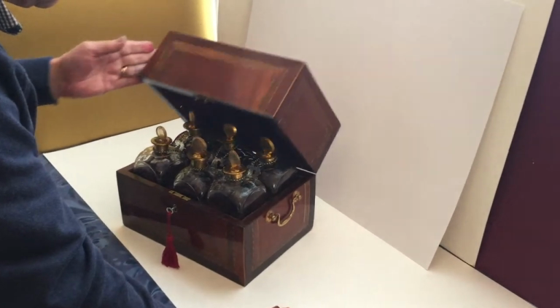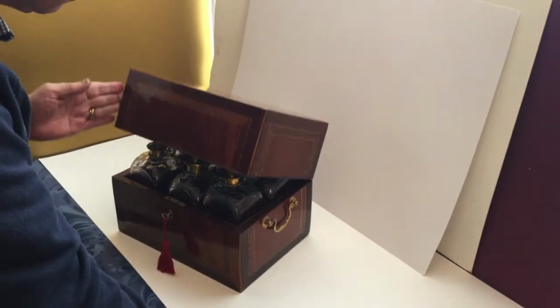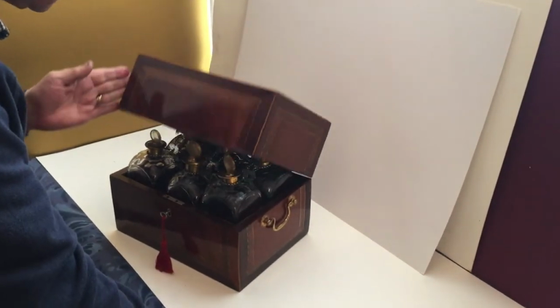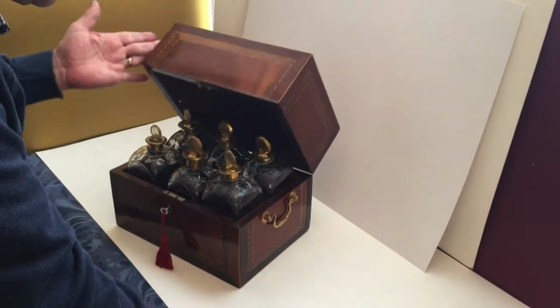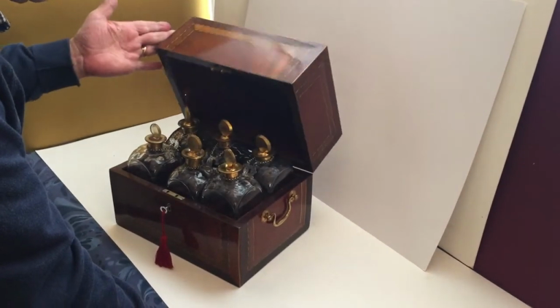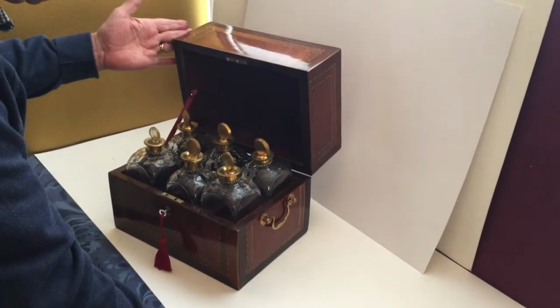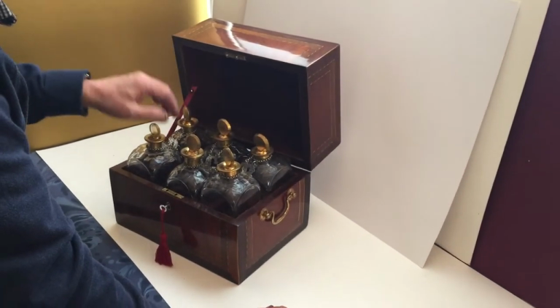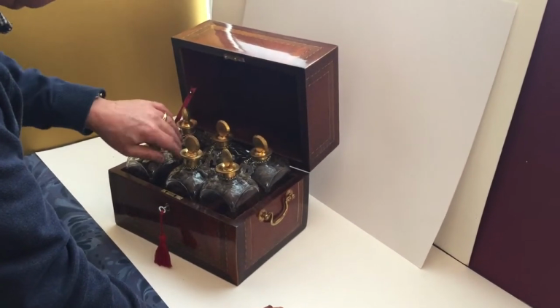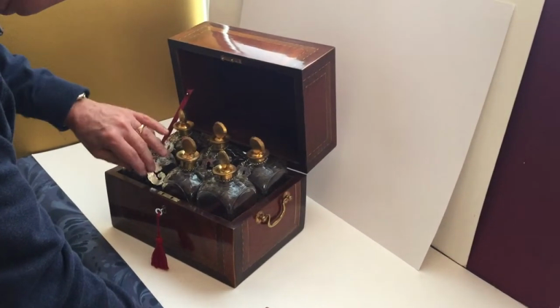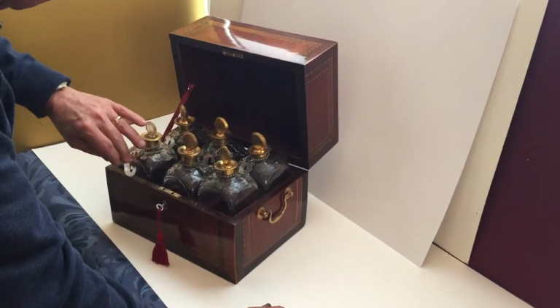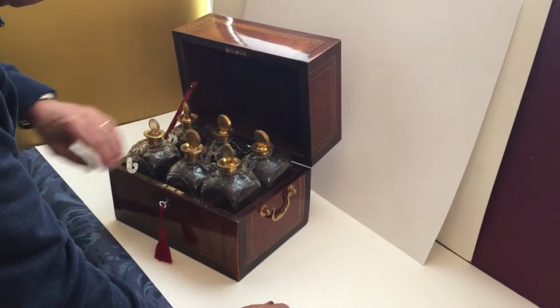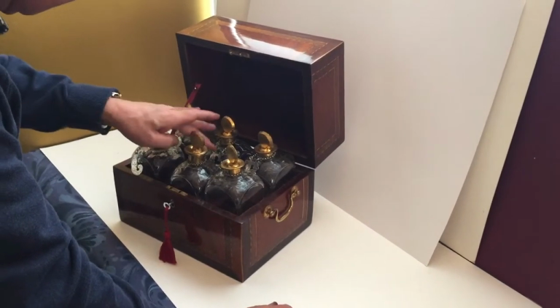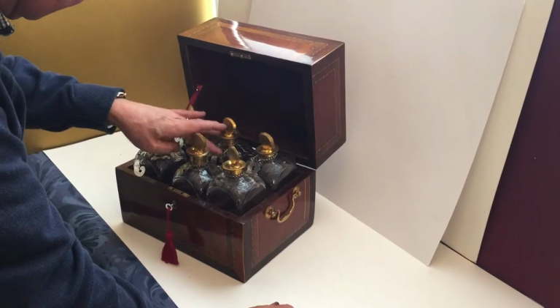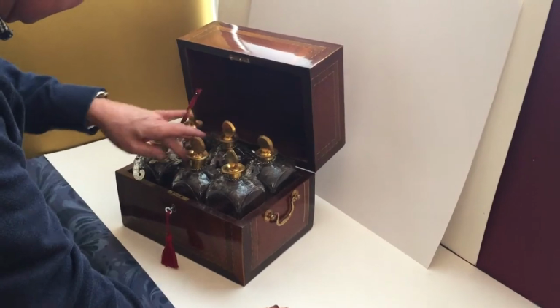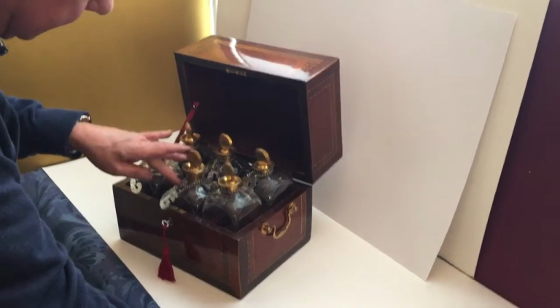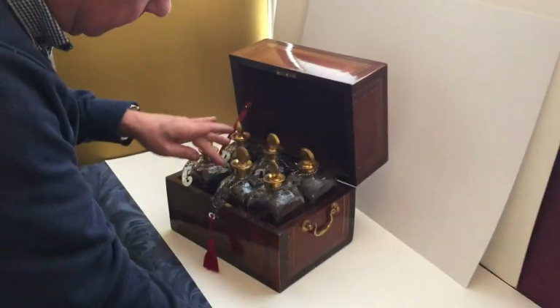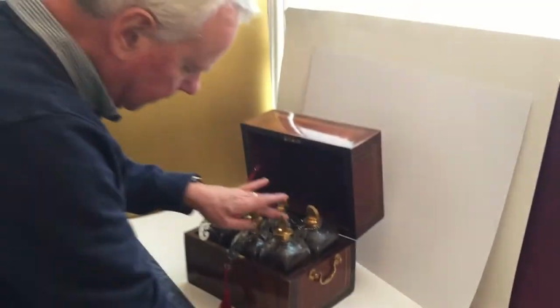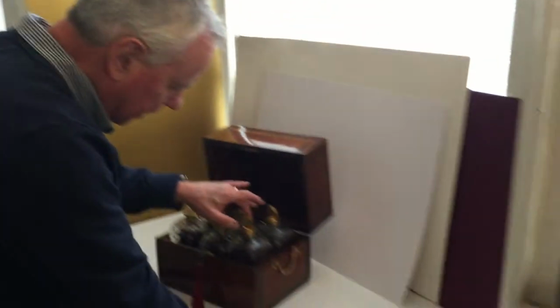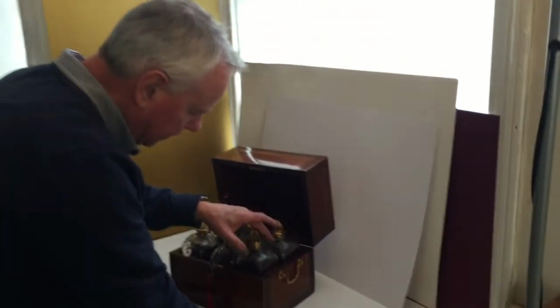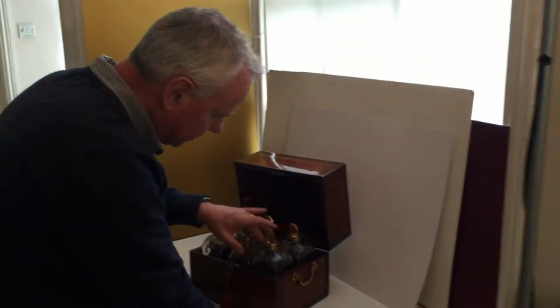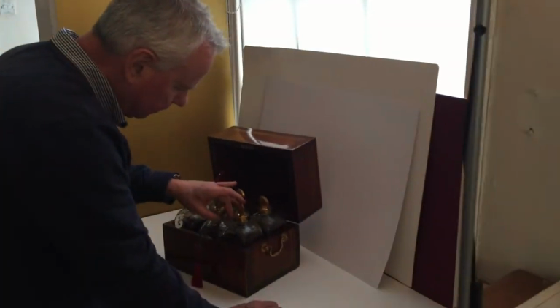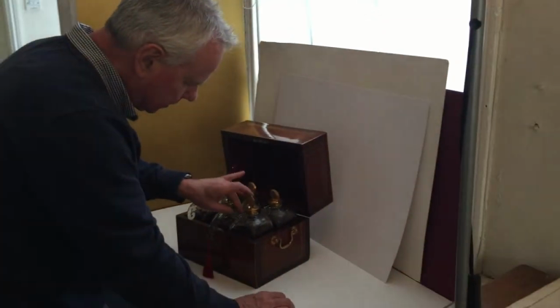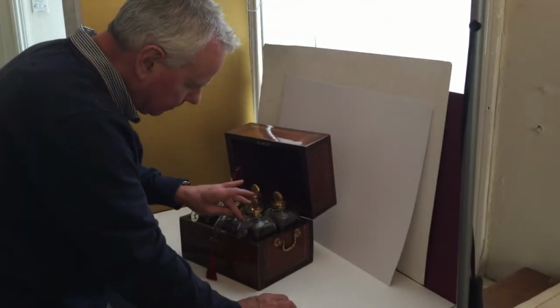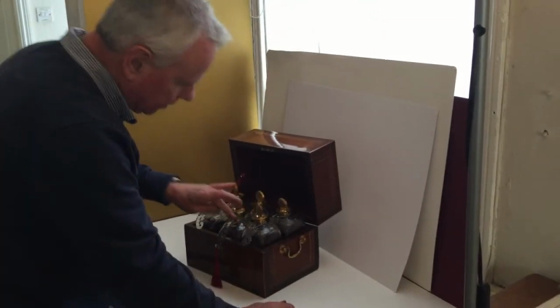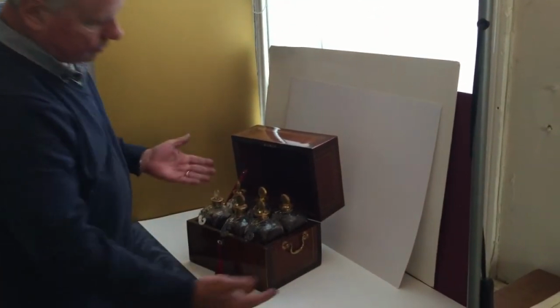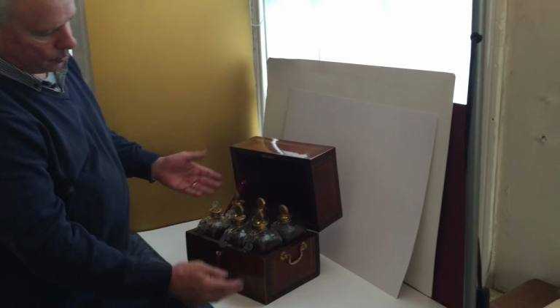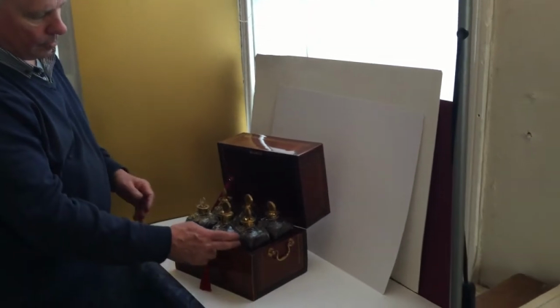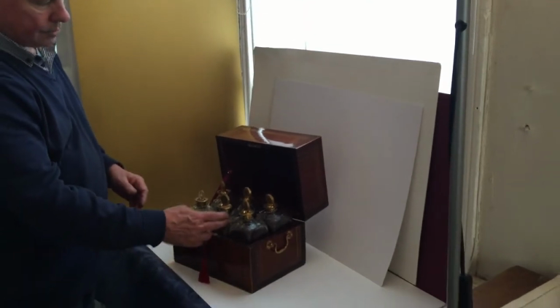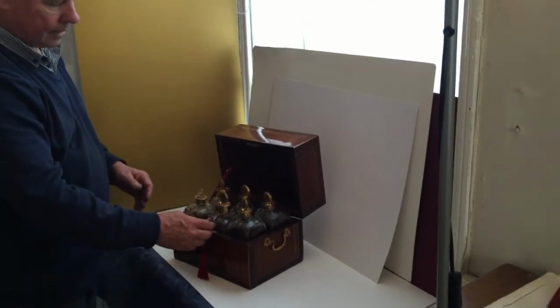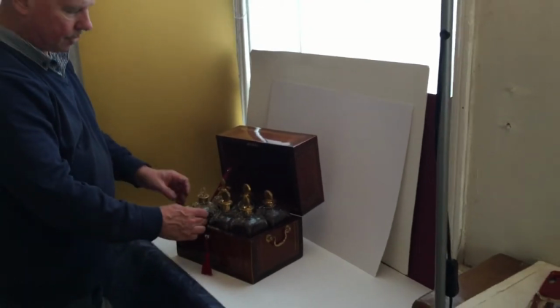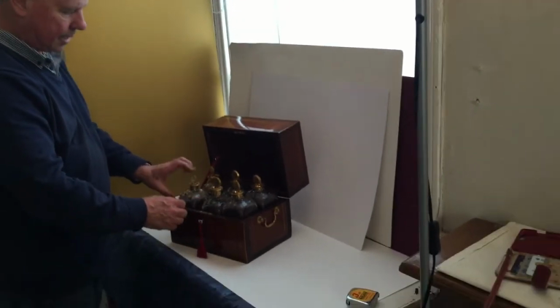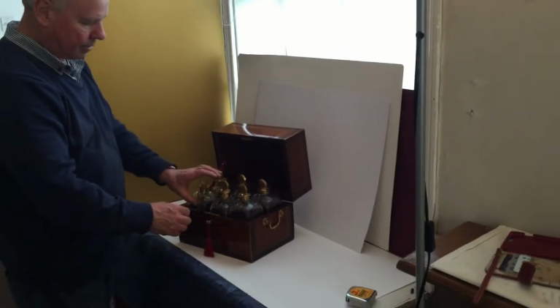It's got a working lock. There's a beautiful box, just as usable today as the day it was made. It would look lovely in anybody's dining room or sitting room — a beautiful box. You have to swing these labels around when you lock it.